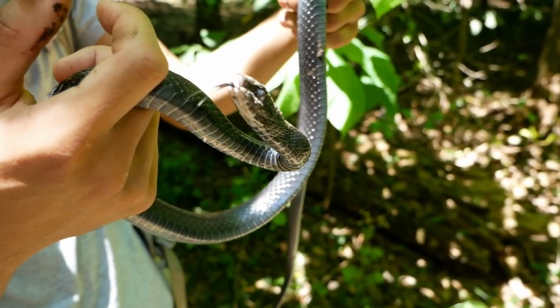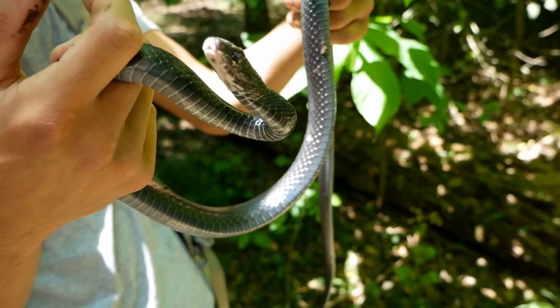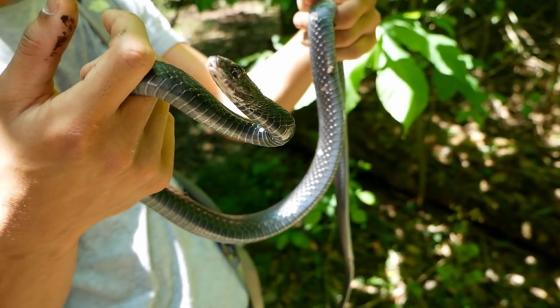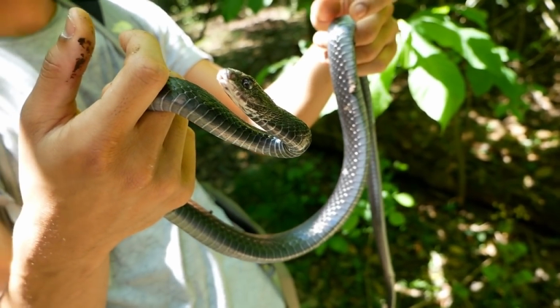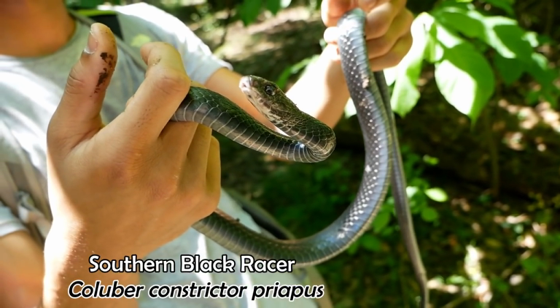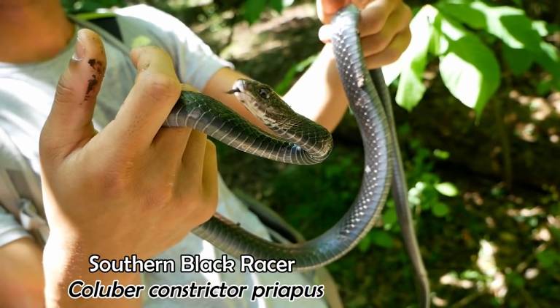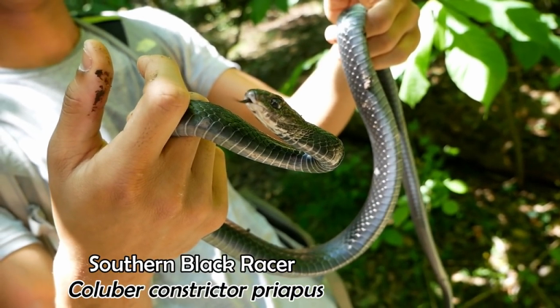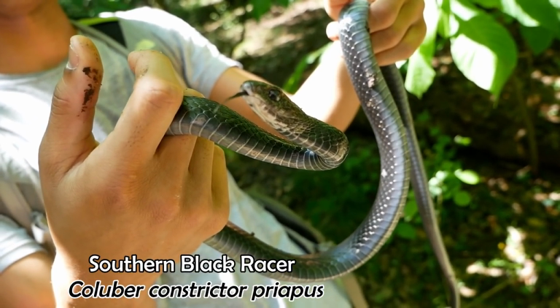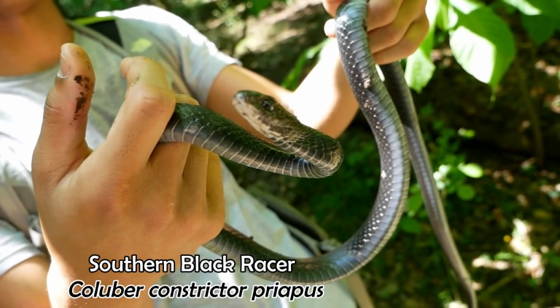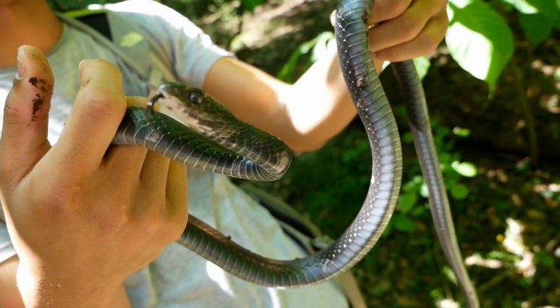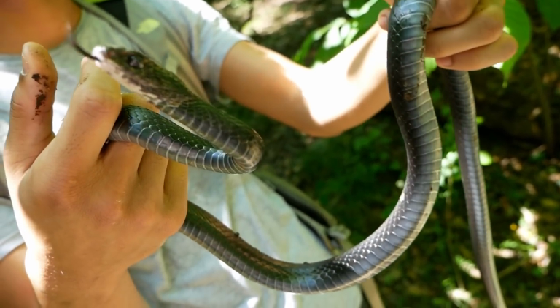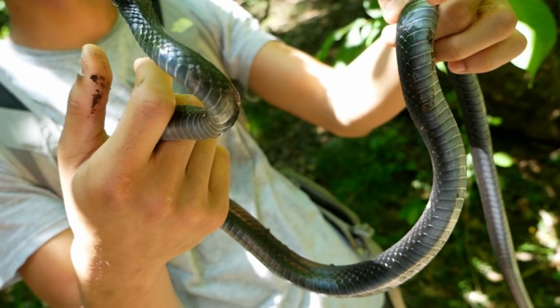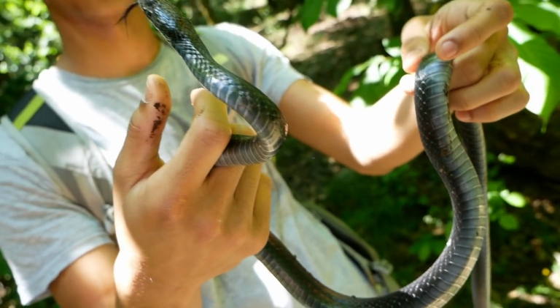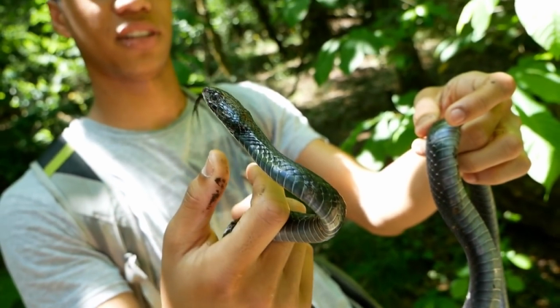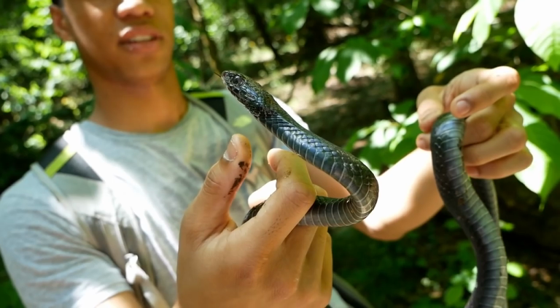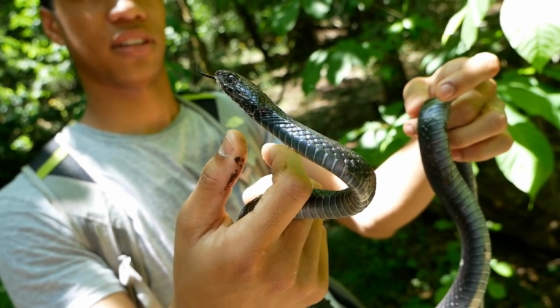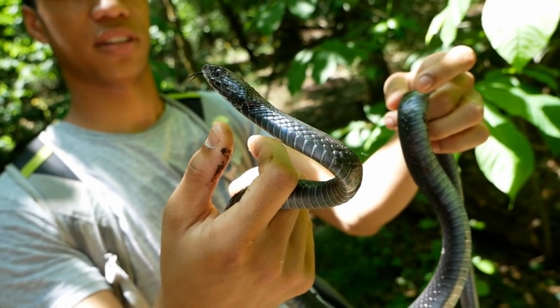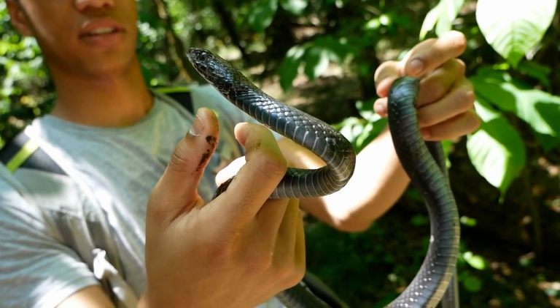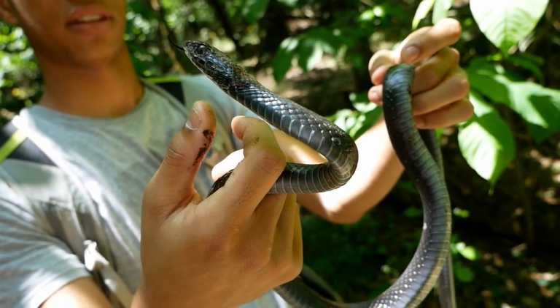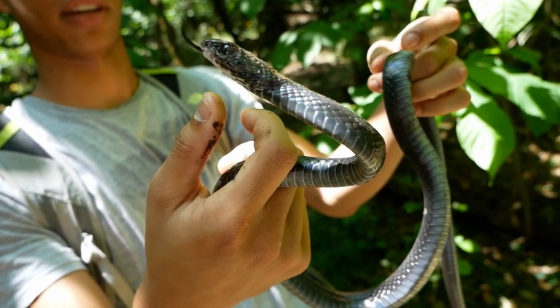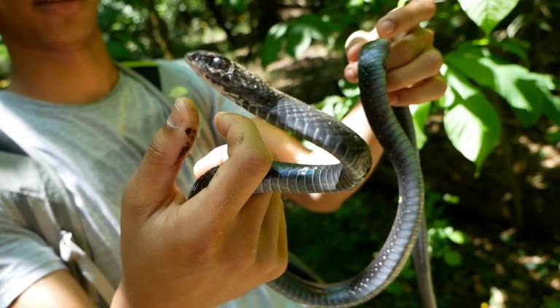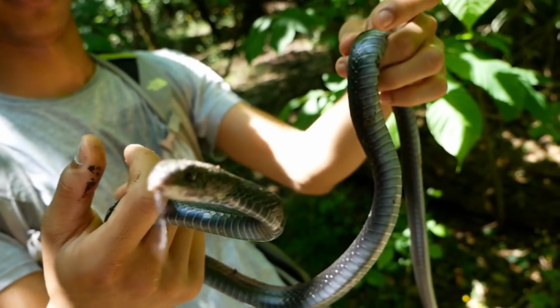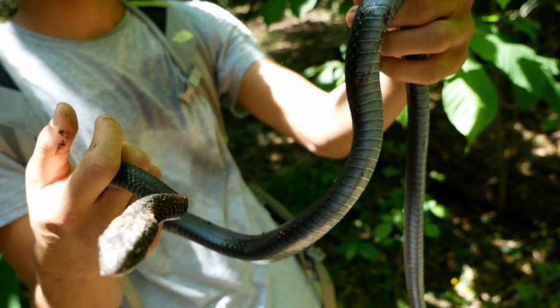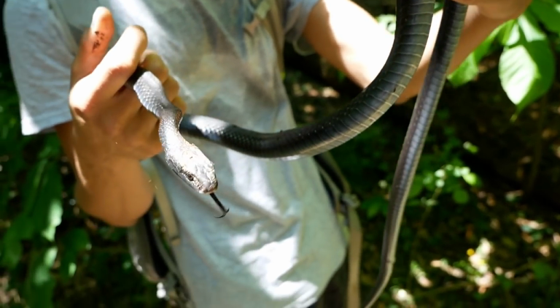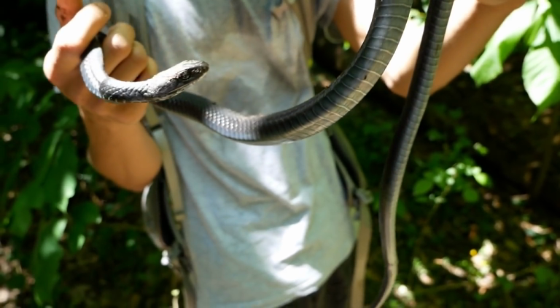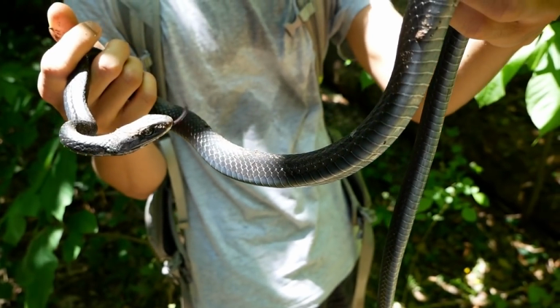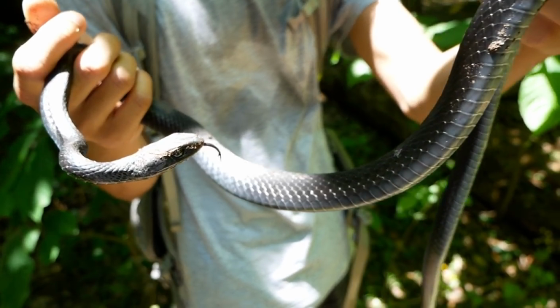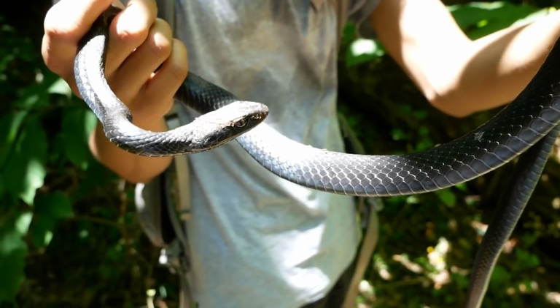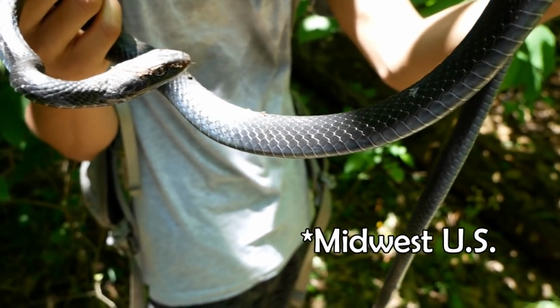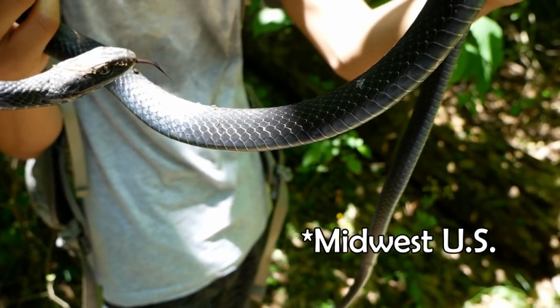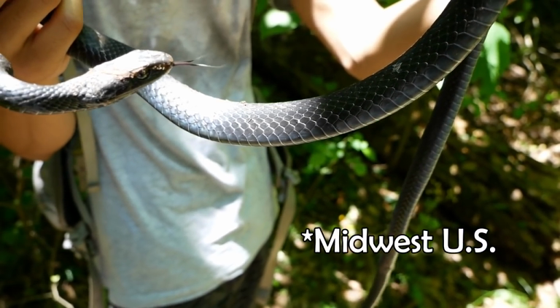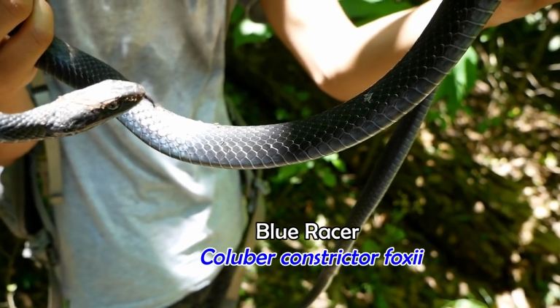This is the subspecies known as the southern black racer and they're usually jet black, but you can actually see a little blue tint across the side of his body. This is actually very similar to a different subspecies of the racer found in the central US known as the blue racer.